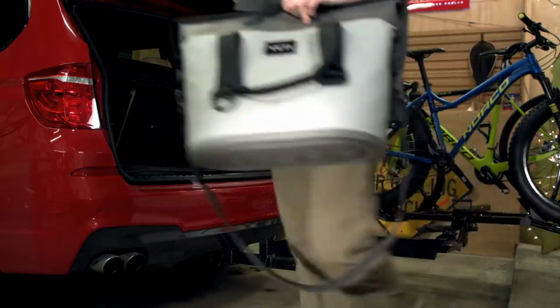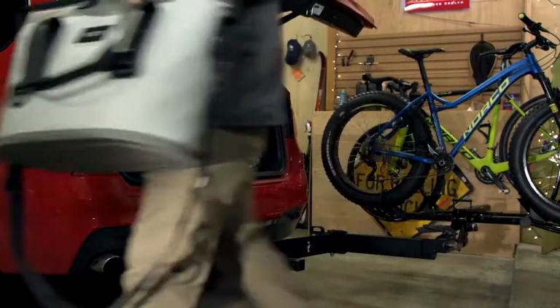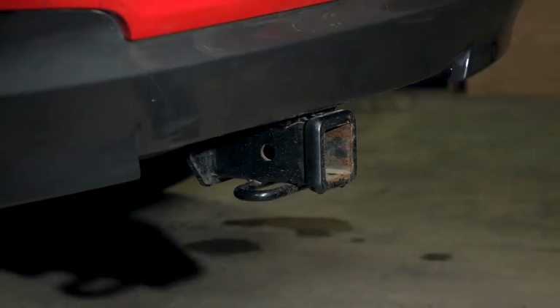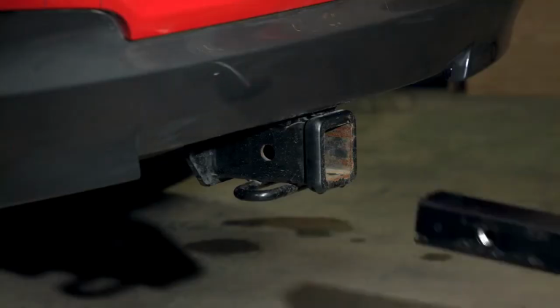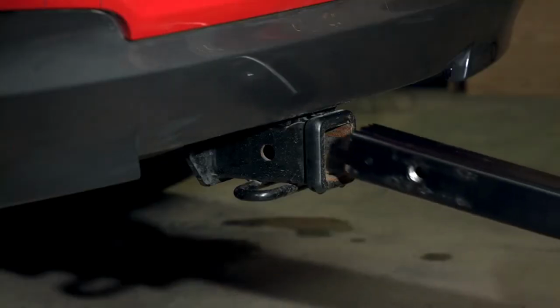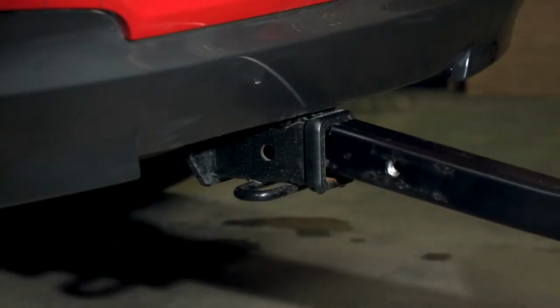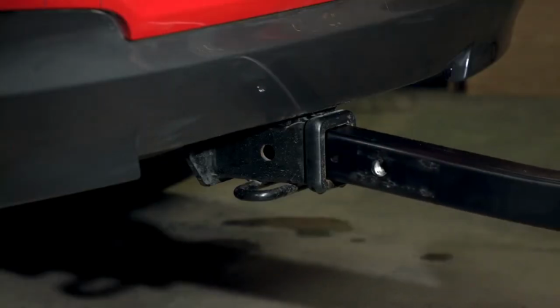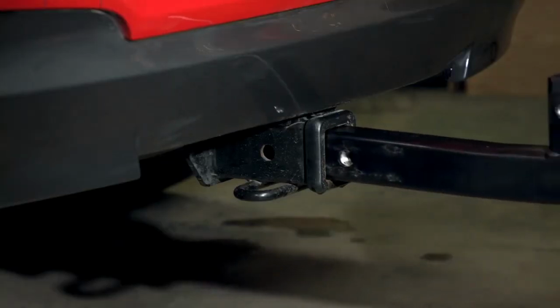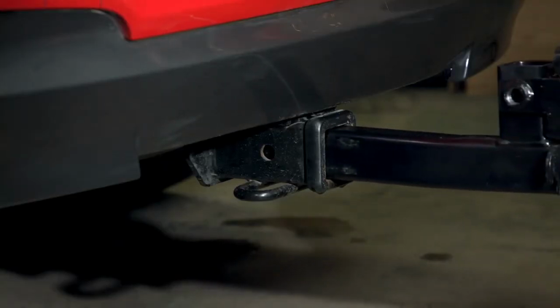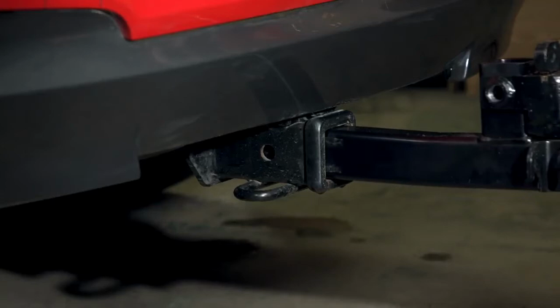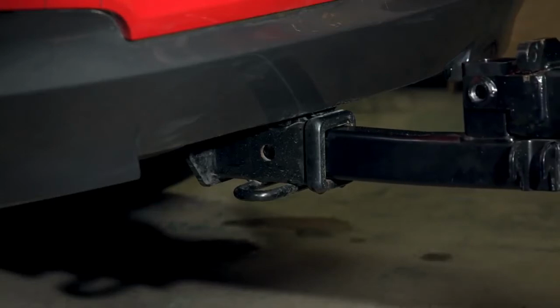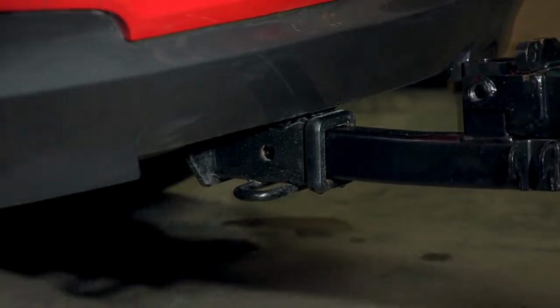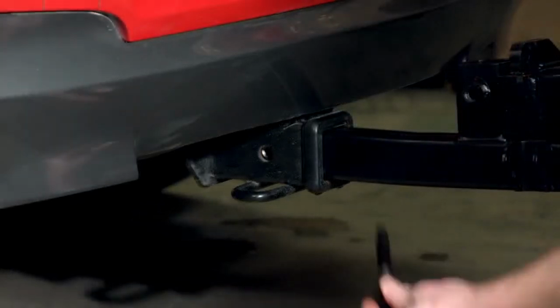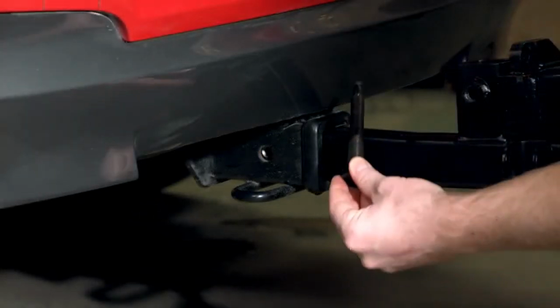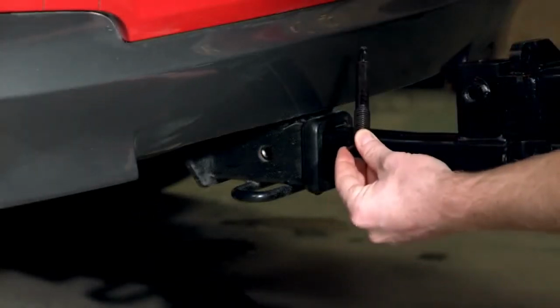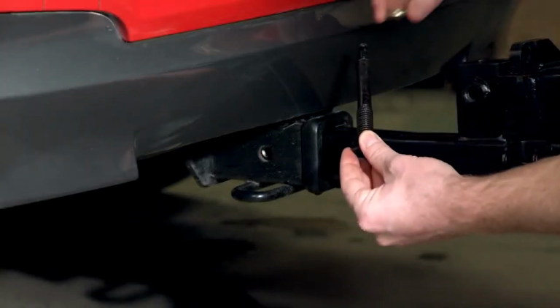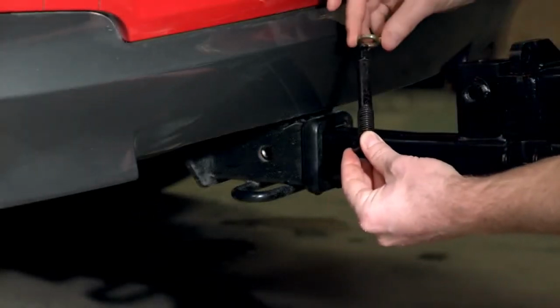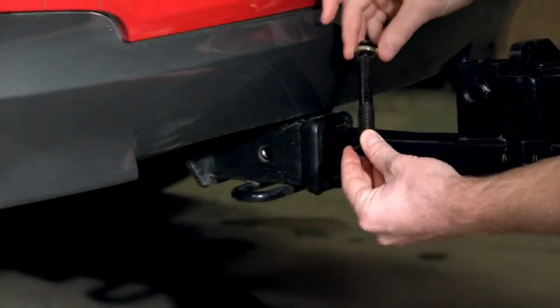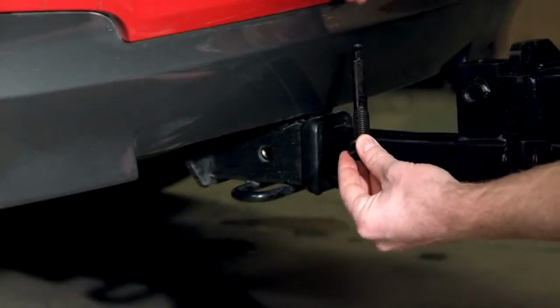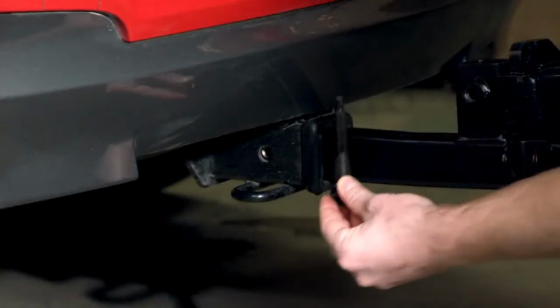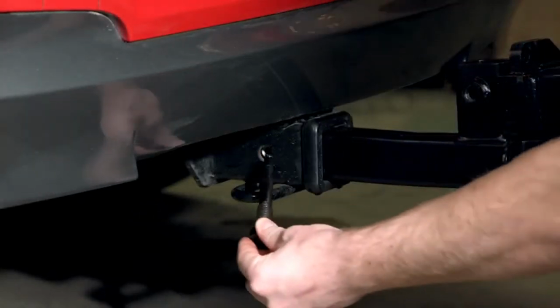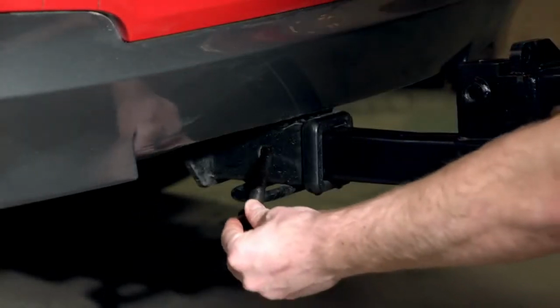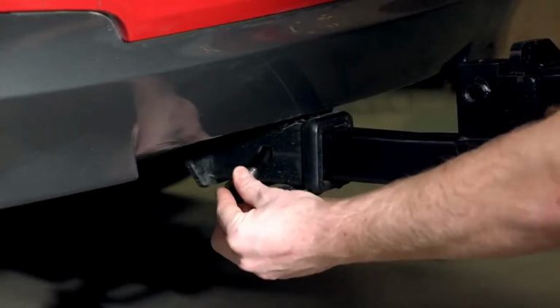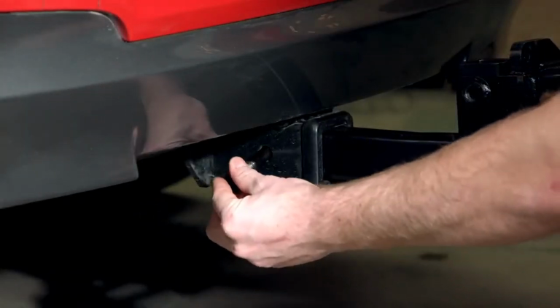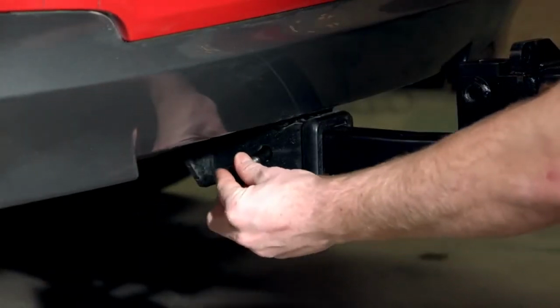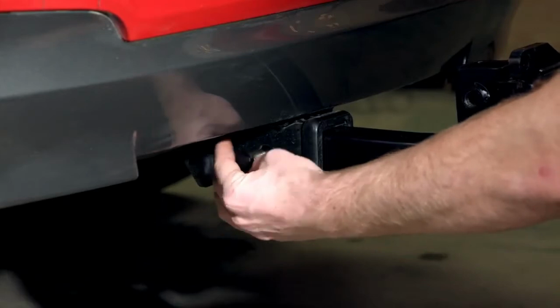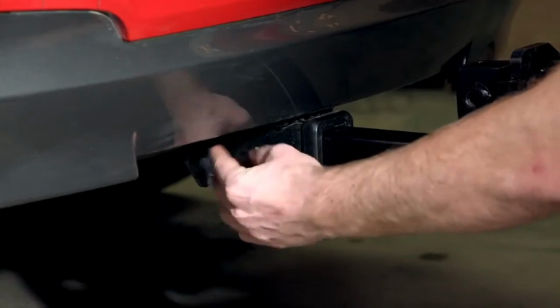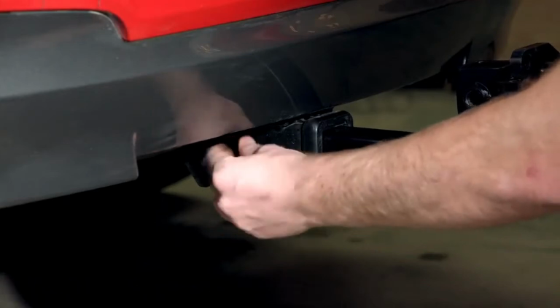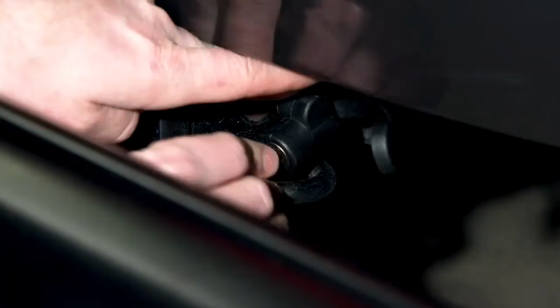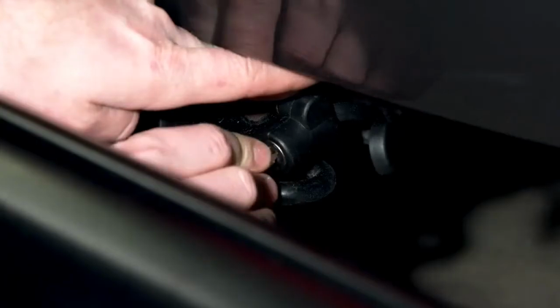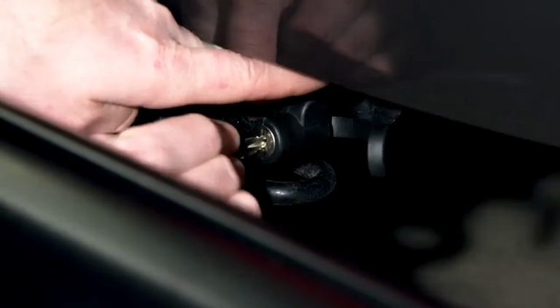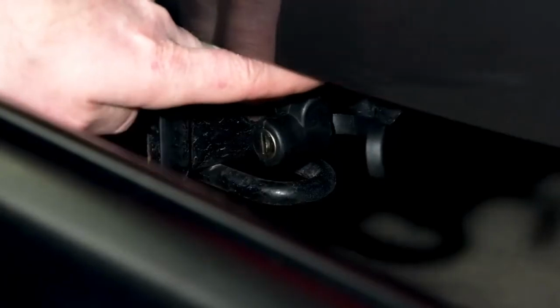Set up is simple and it's easy to use. The backswing fits two-inch receivers, secures with a threaded bolt, and locks up tight with the included hitch lock.